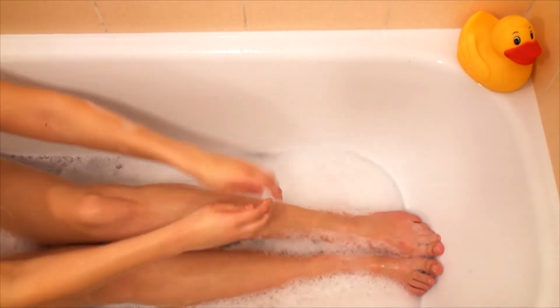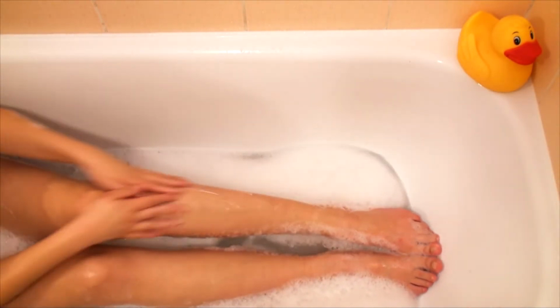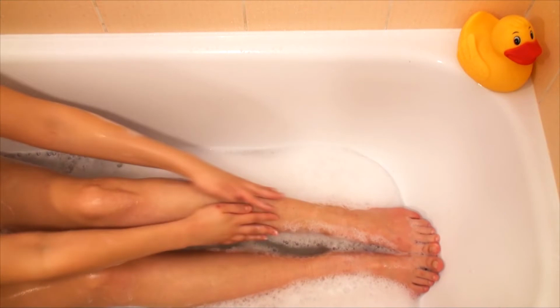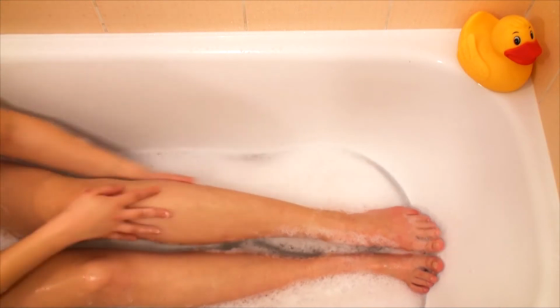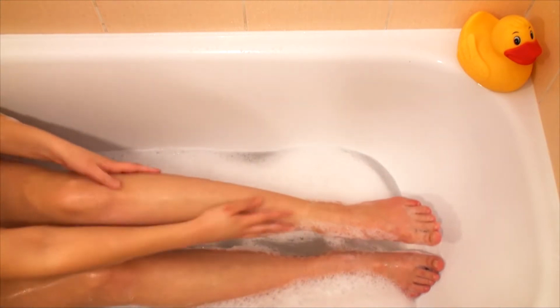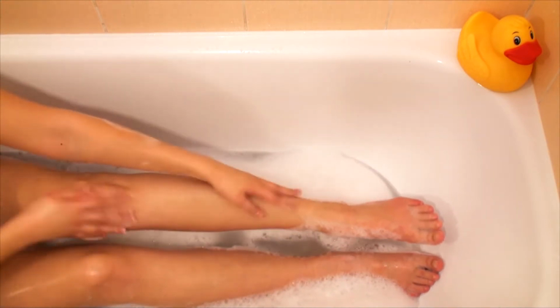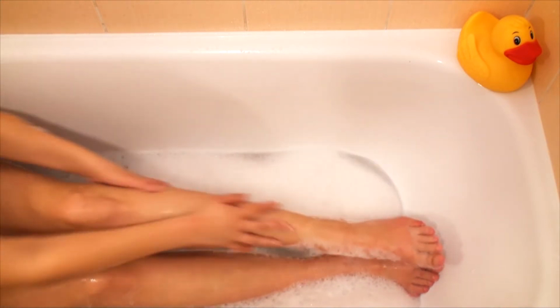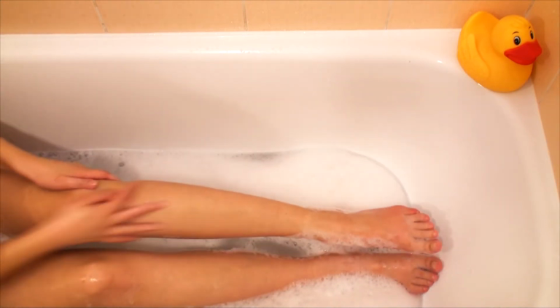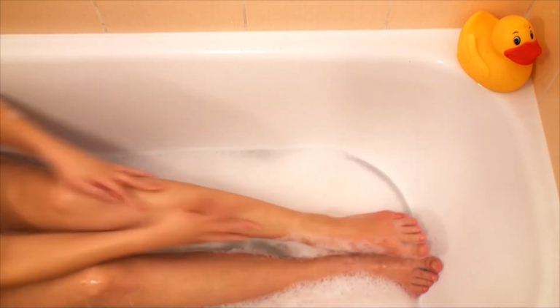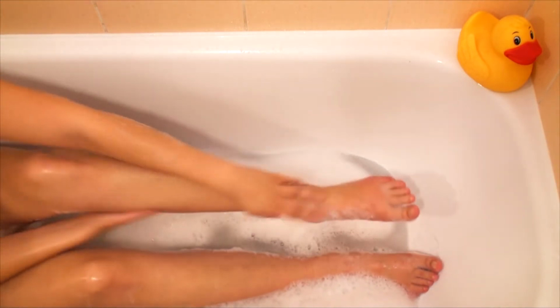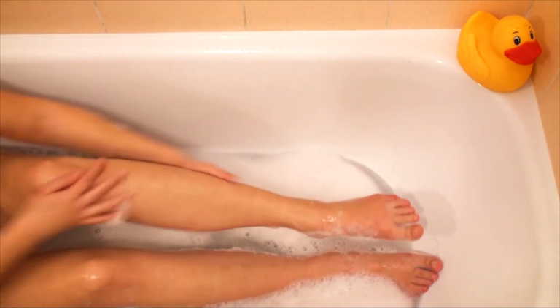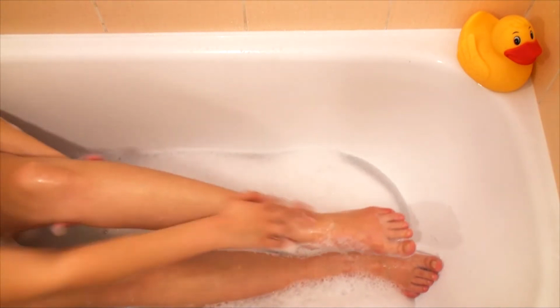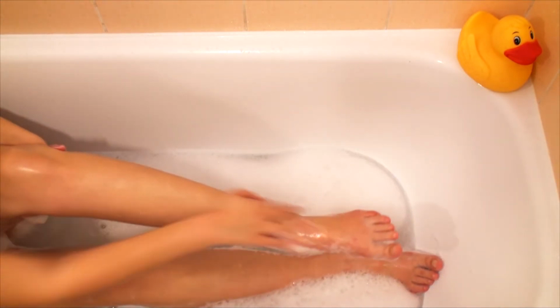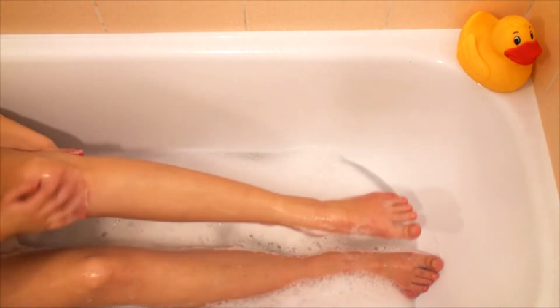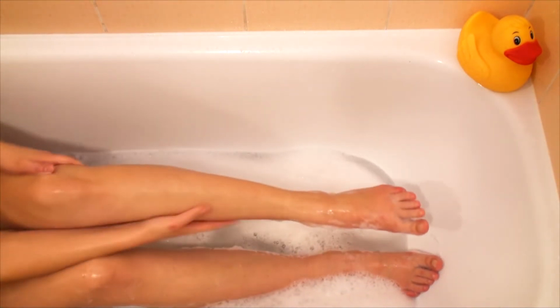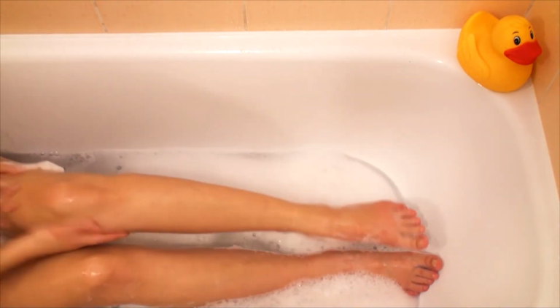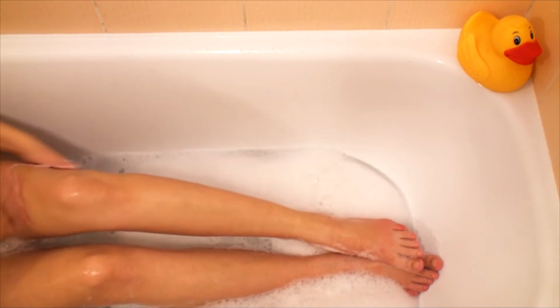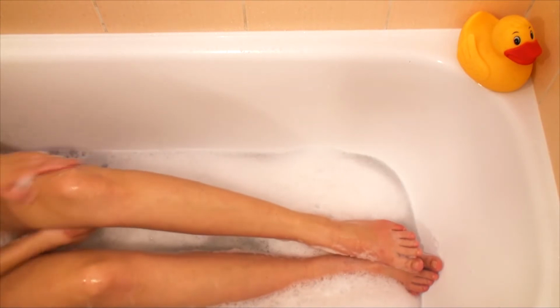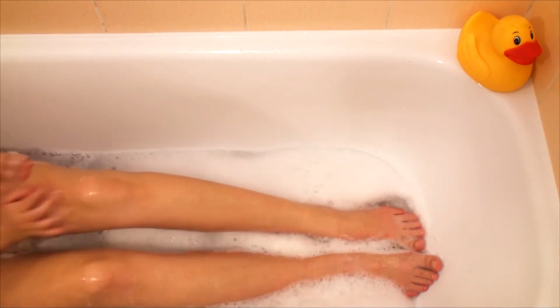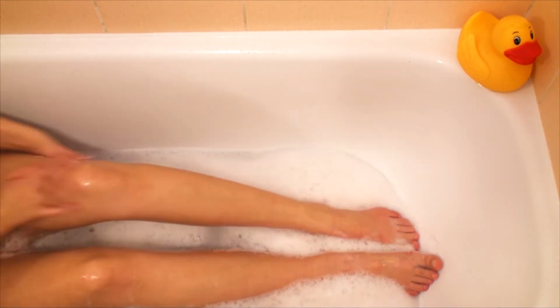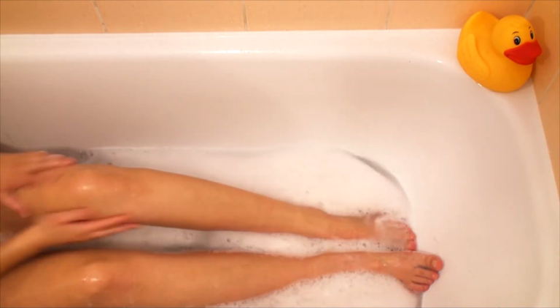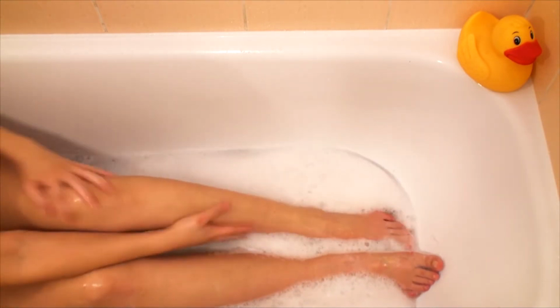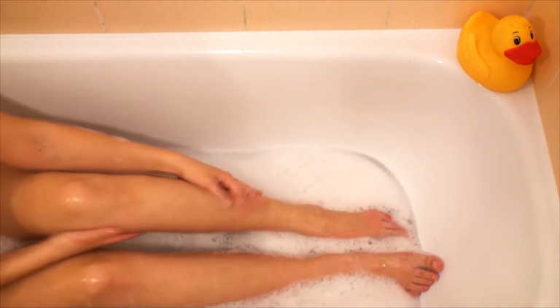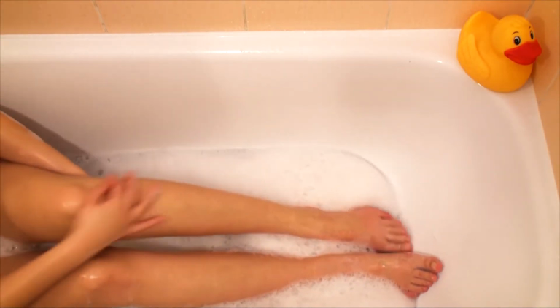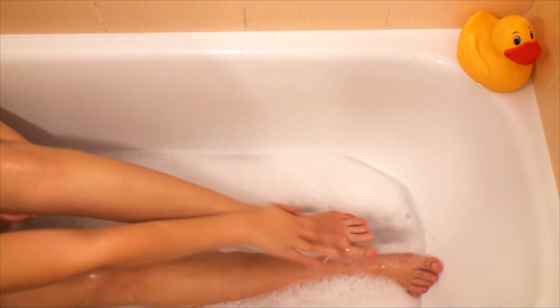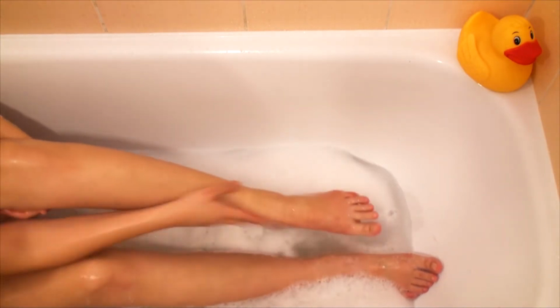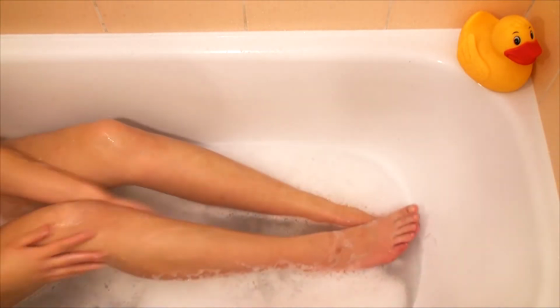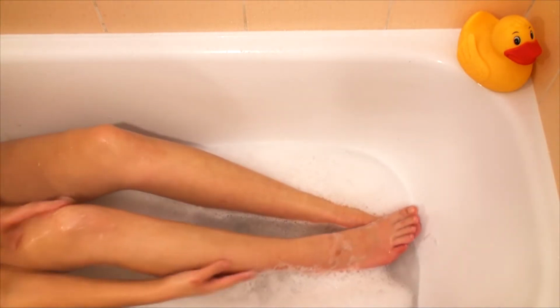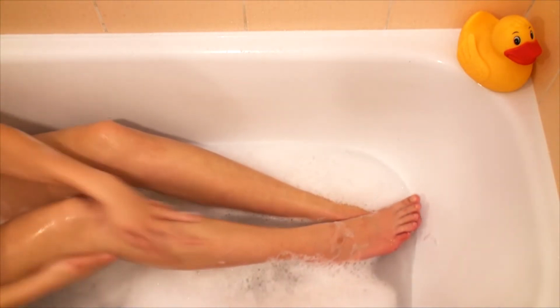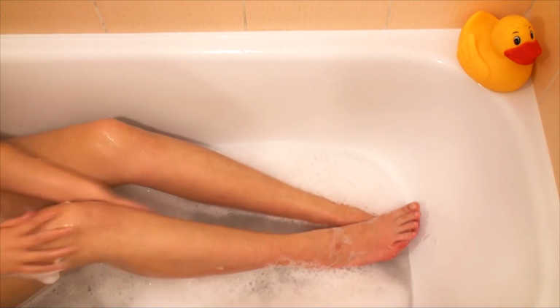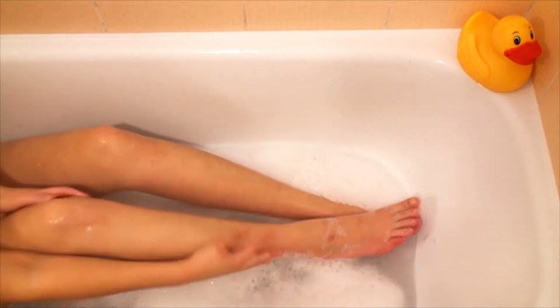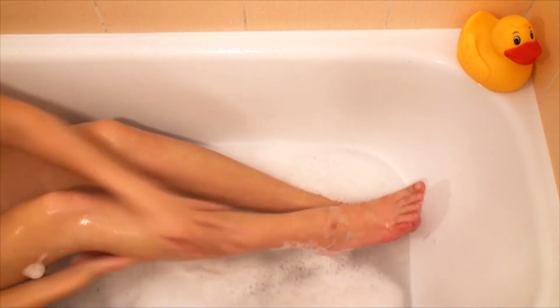Just spread it all over your body. The consistency might be weird for you but don't worry — you don't need to use too much of it. Just spread it nicely on wet skin, leave it for a while, and wash it off.